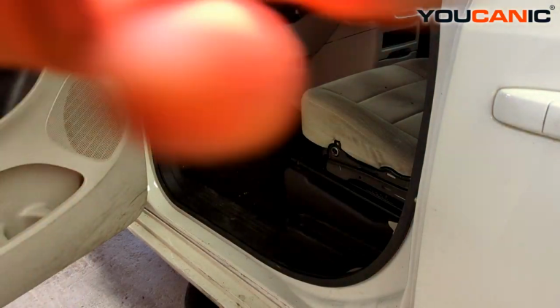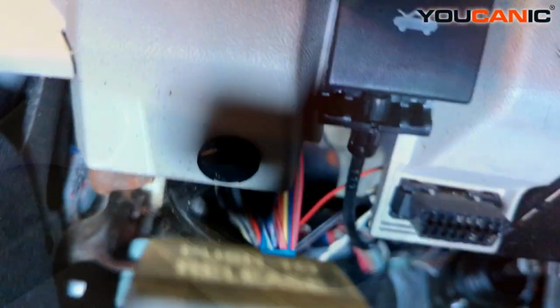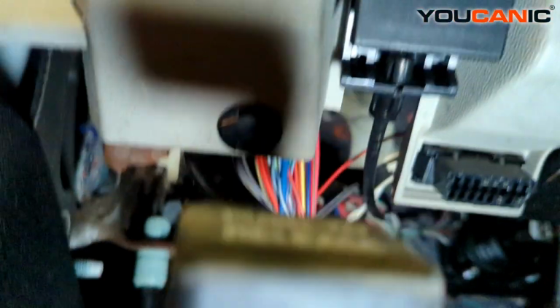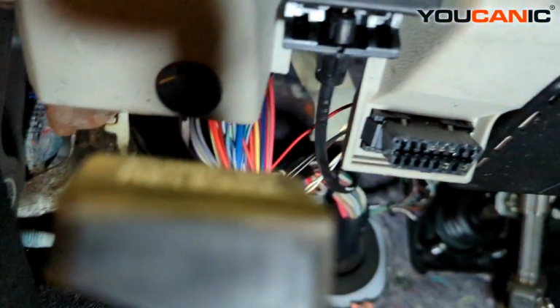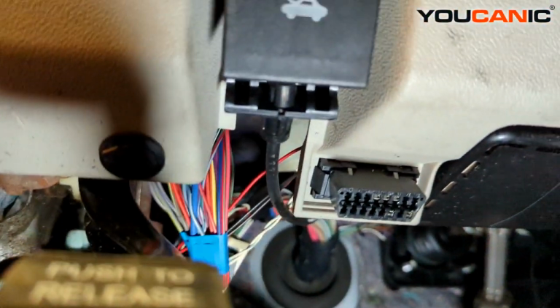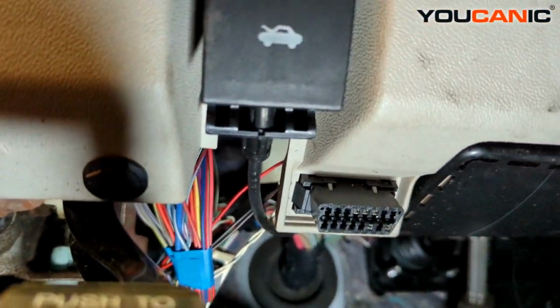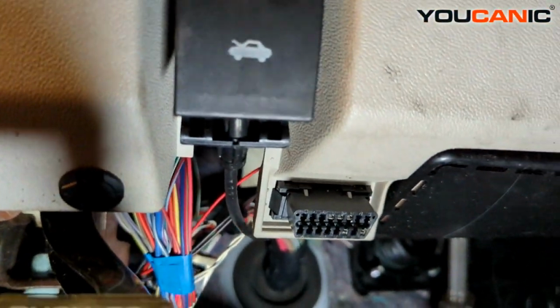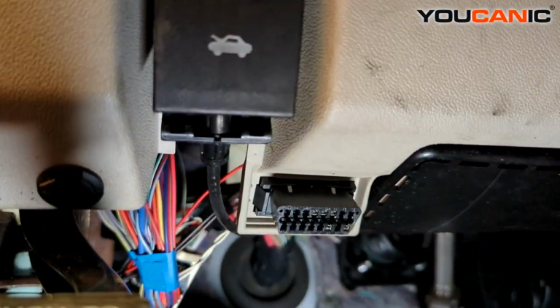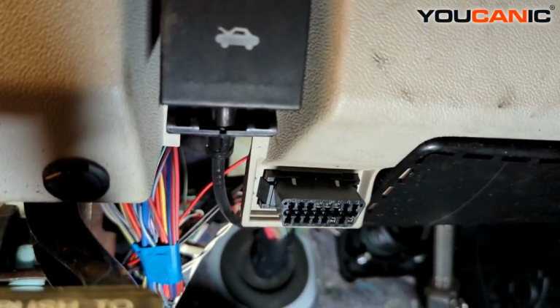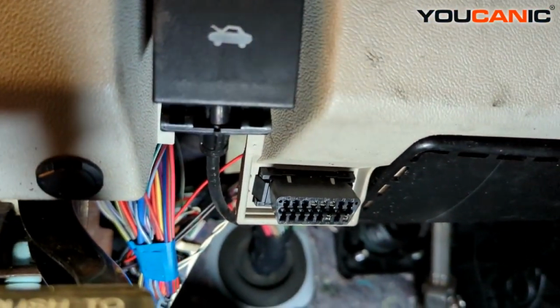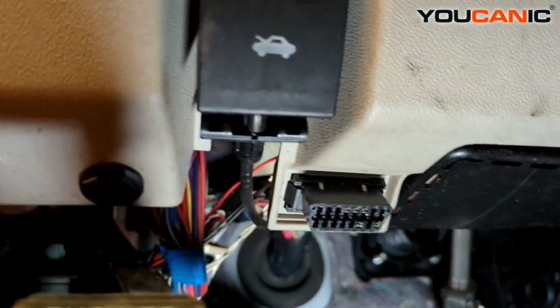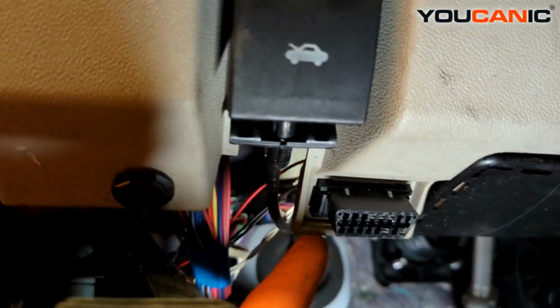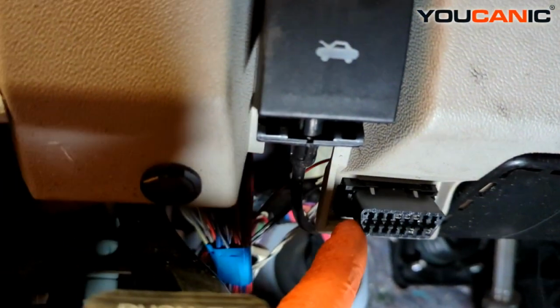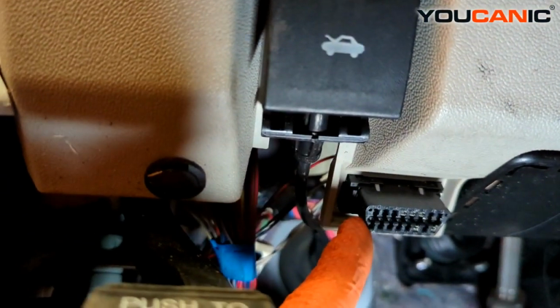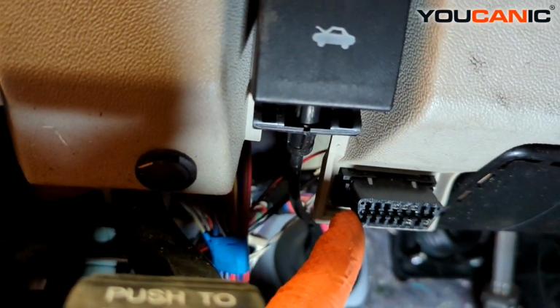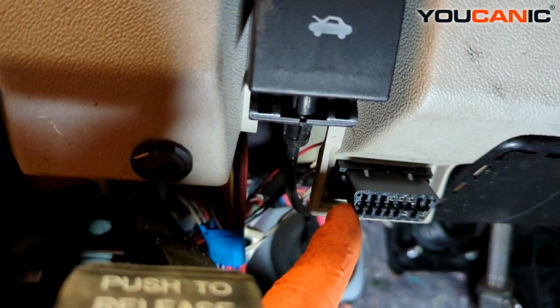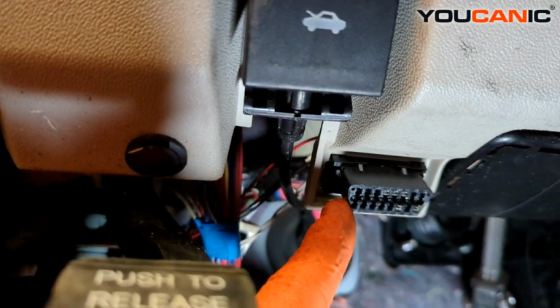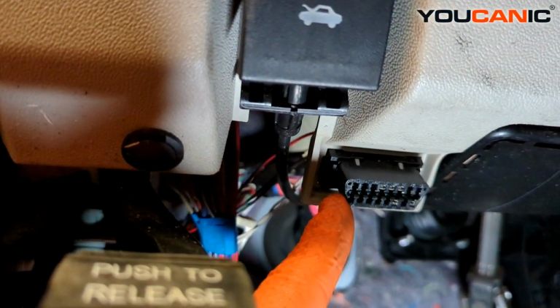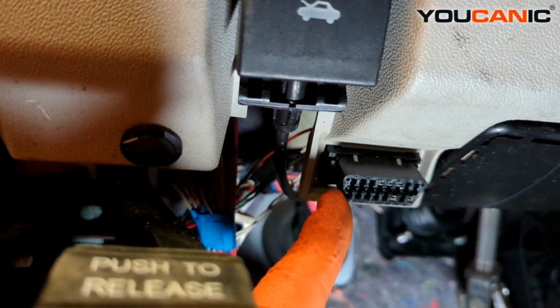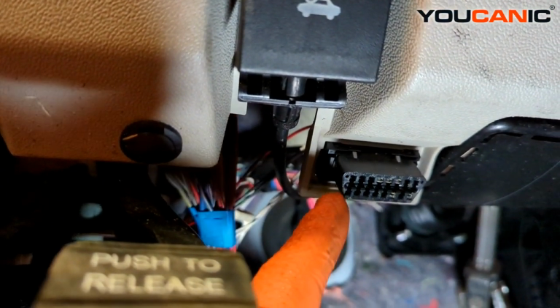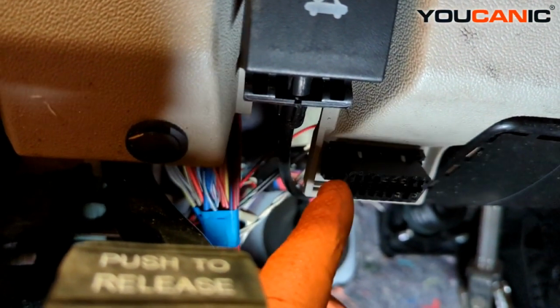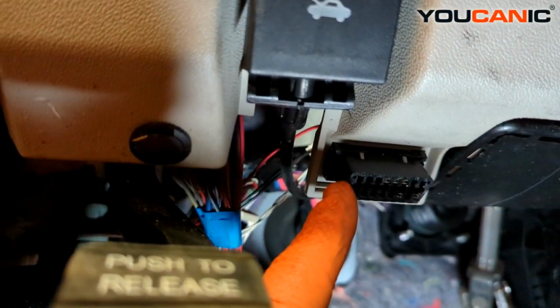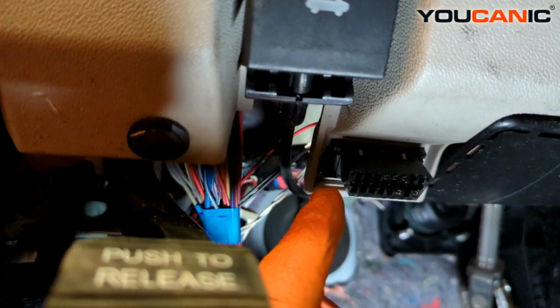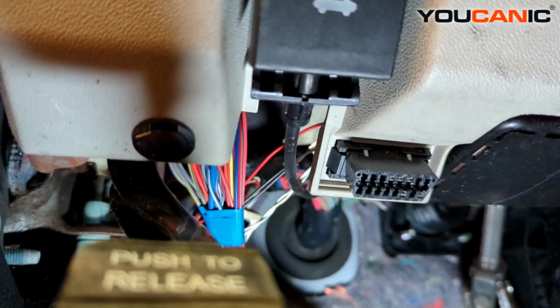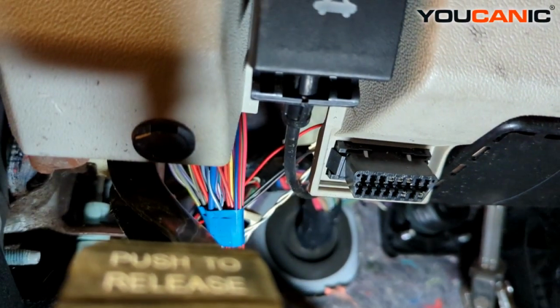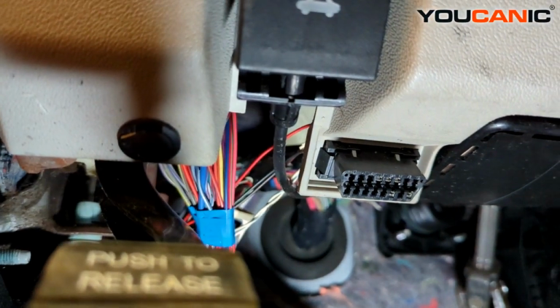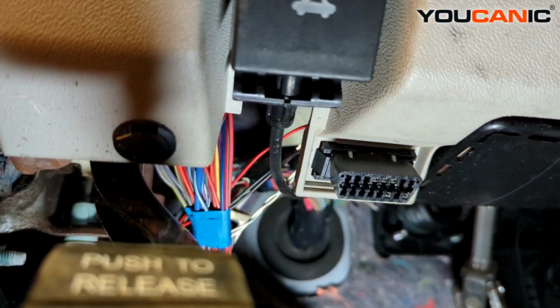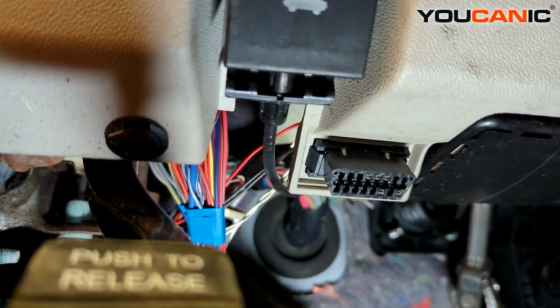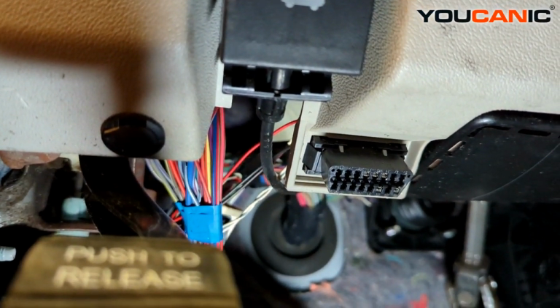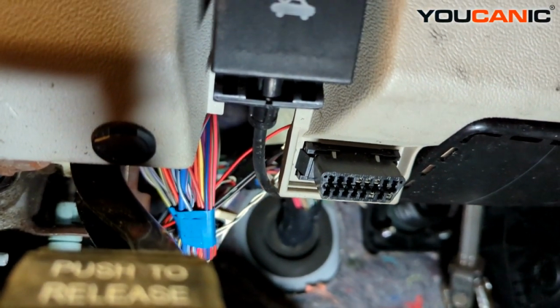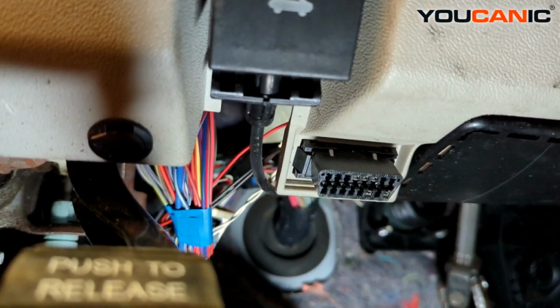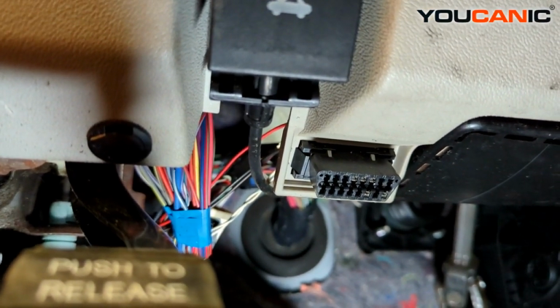Right down here is where we hook up our OBD2 port or OBD2 connection to be able to read the information from the vehicle.